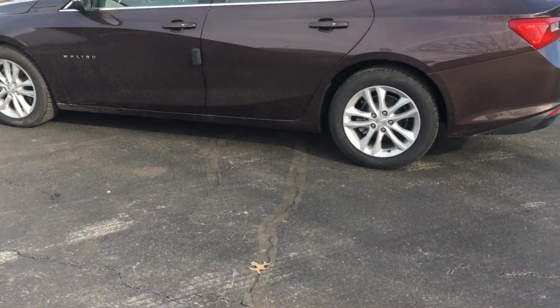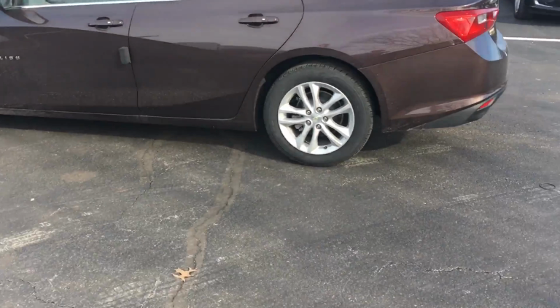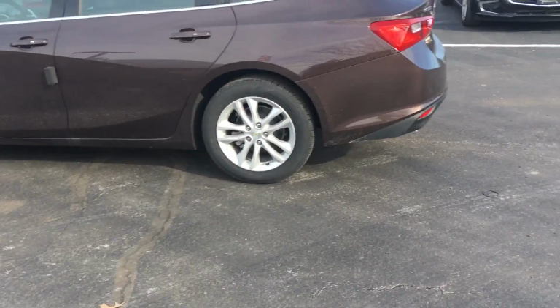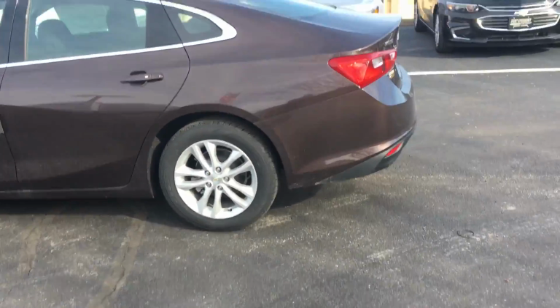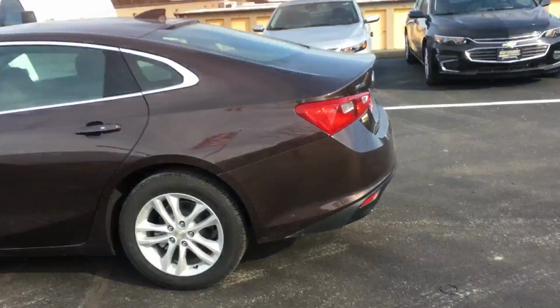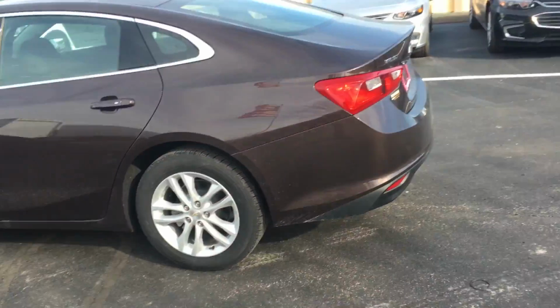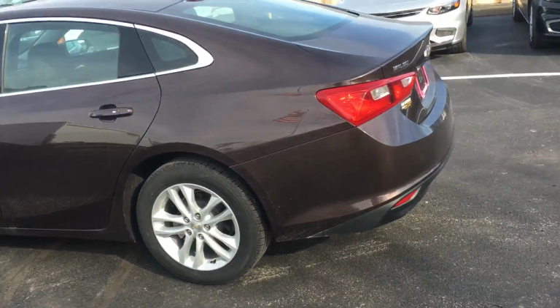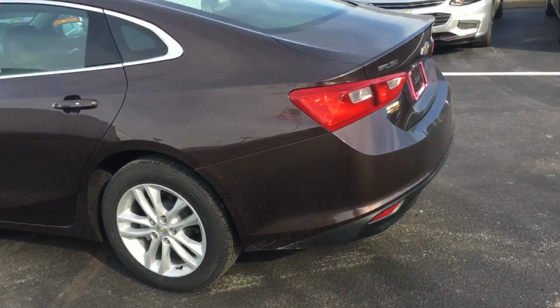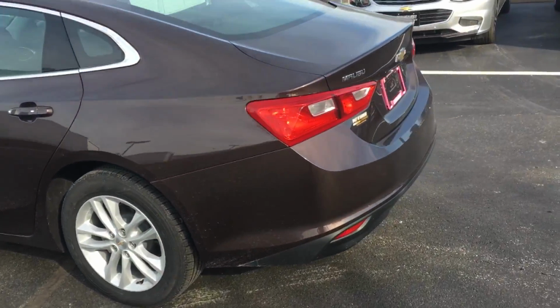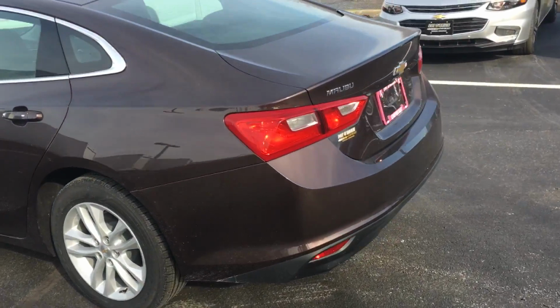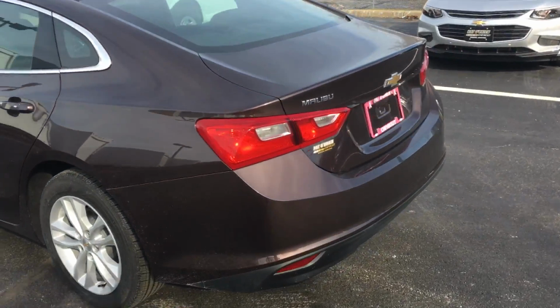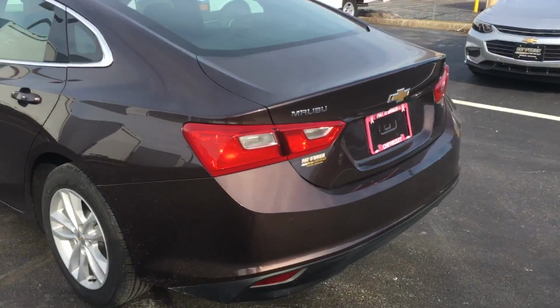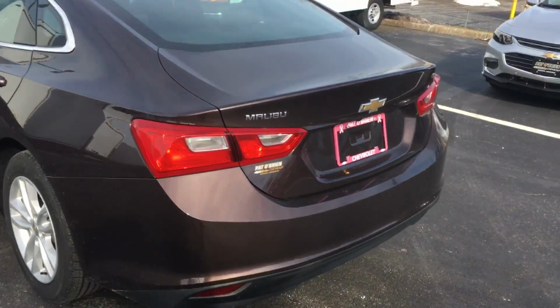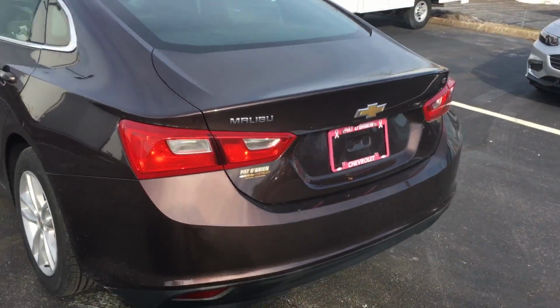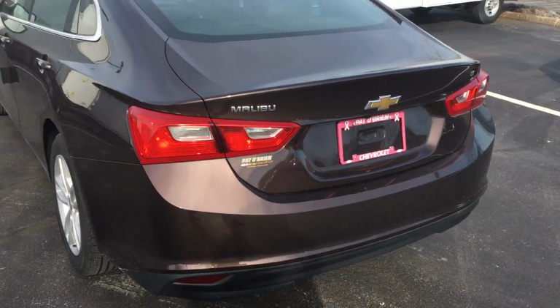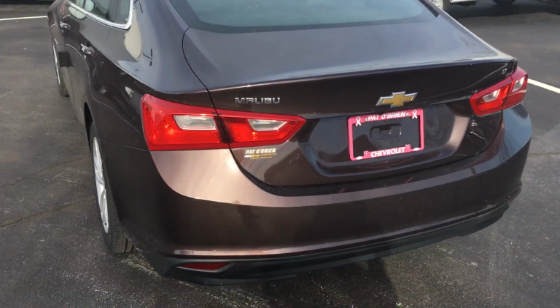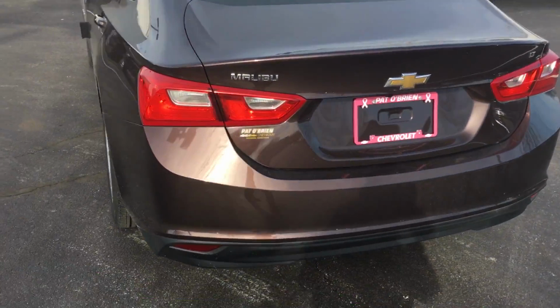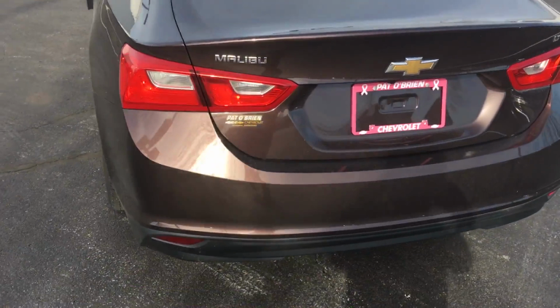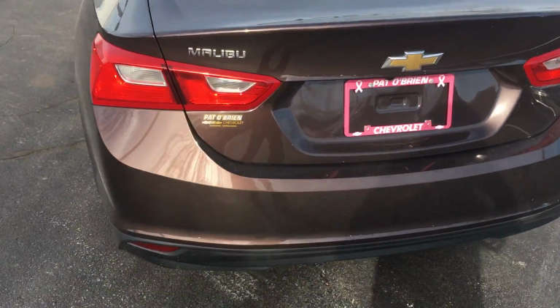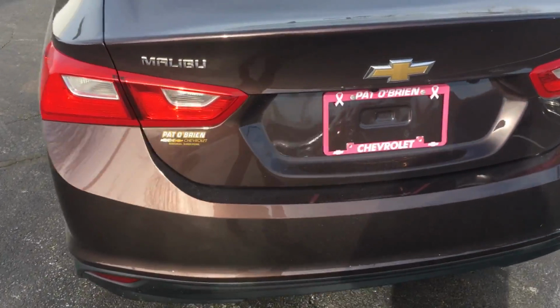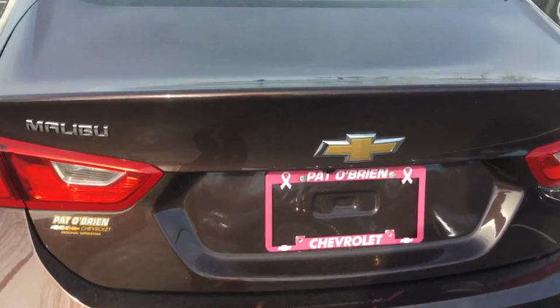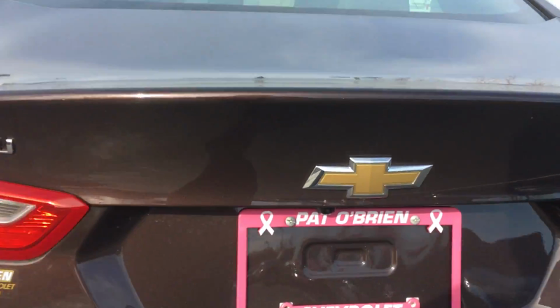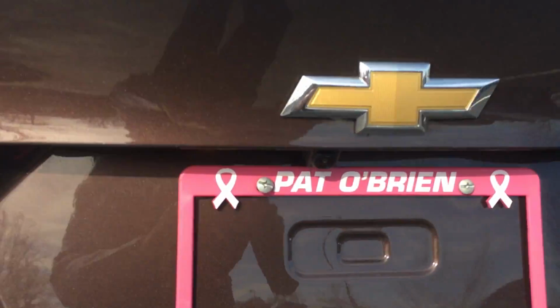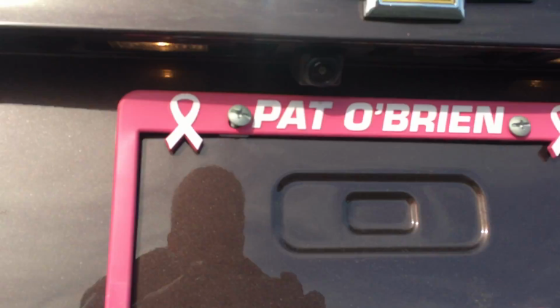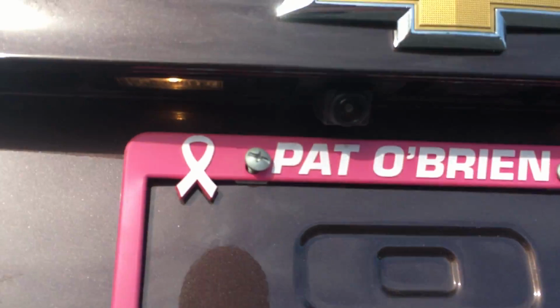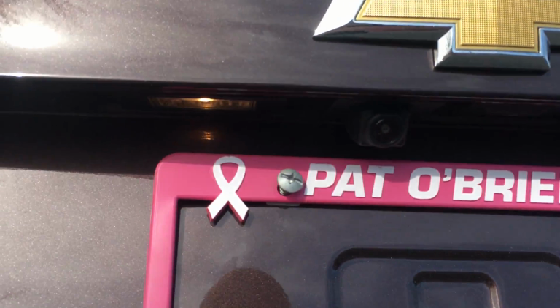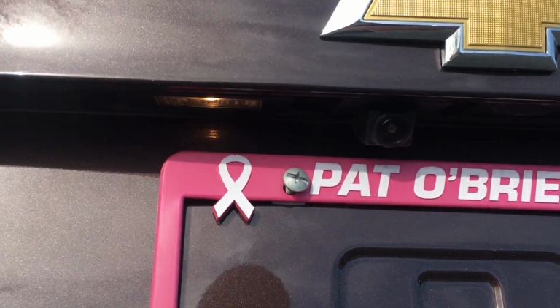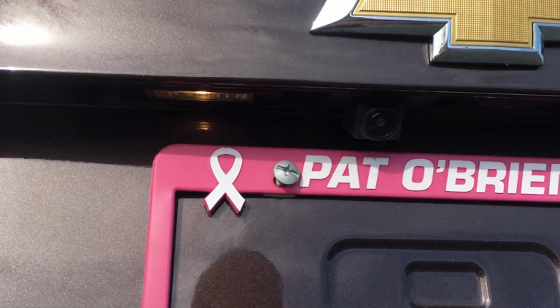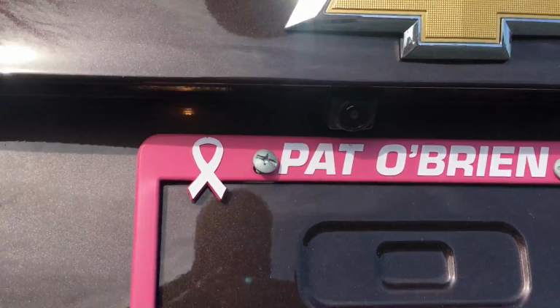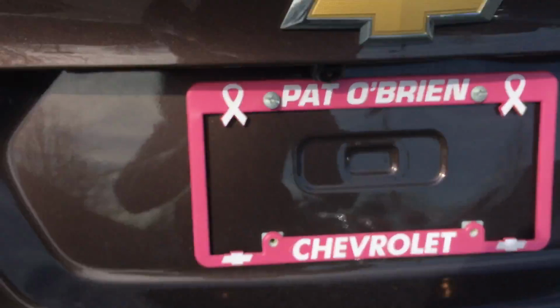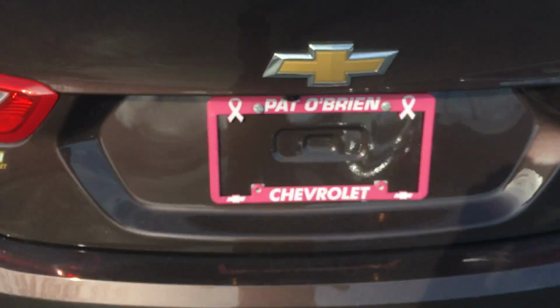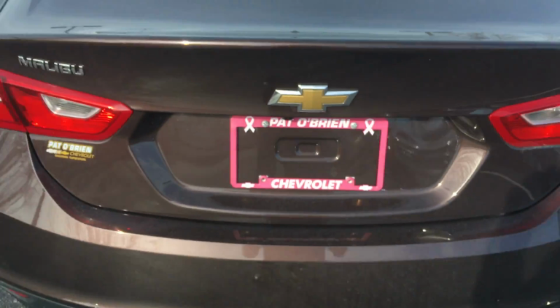Alright, let's head to the back — very nice back. You got your backup camera as well right here, you can see it right under the plate. It's a little small.